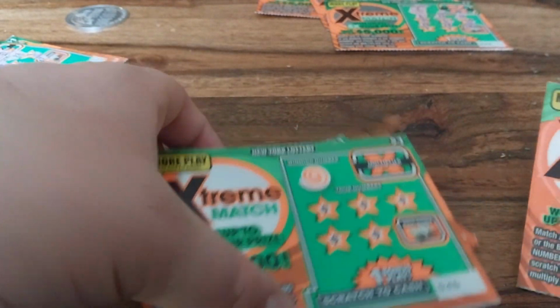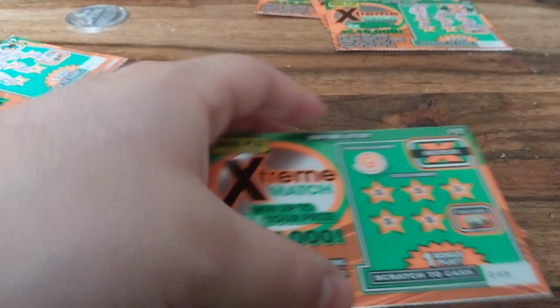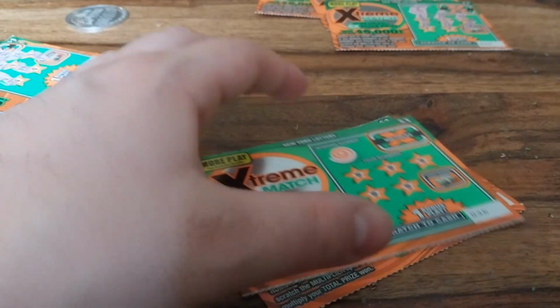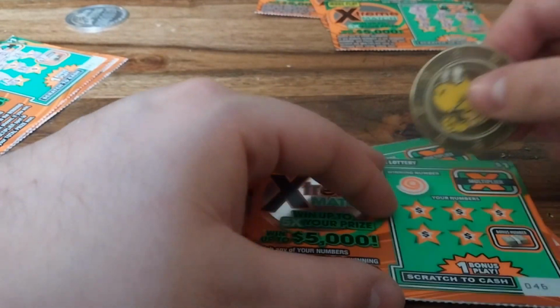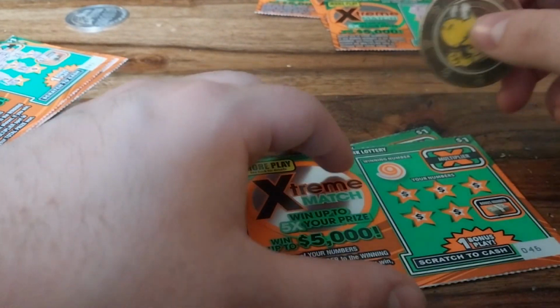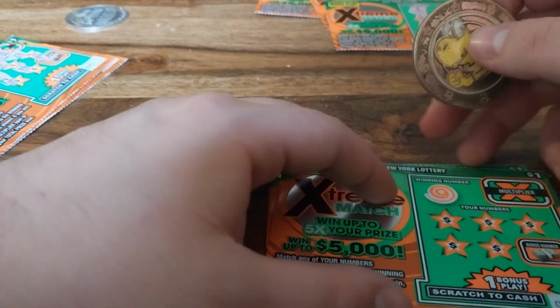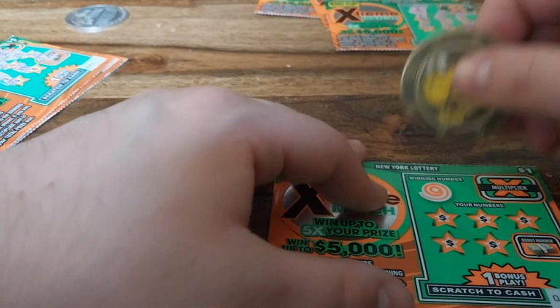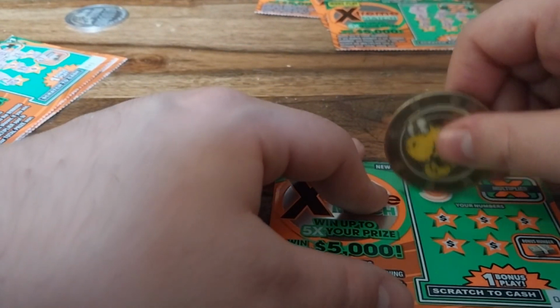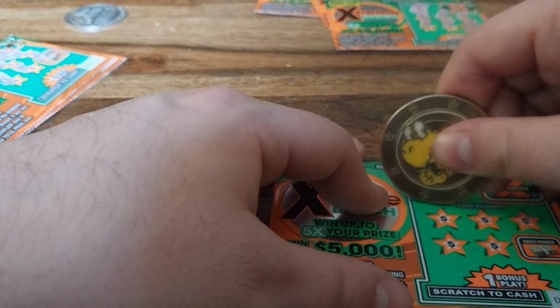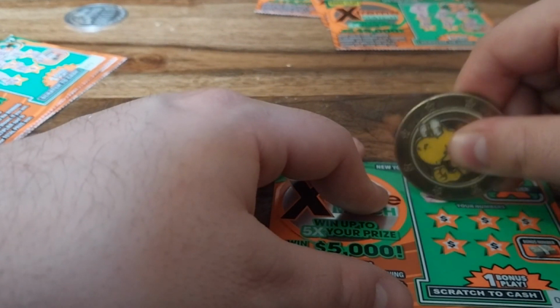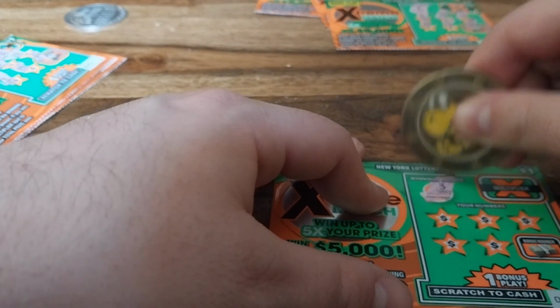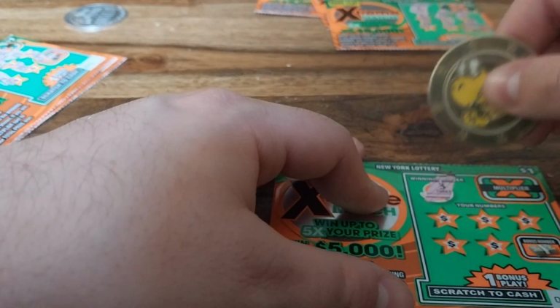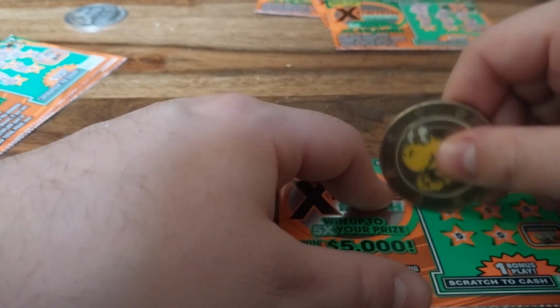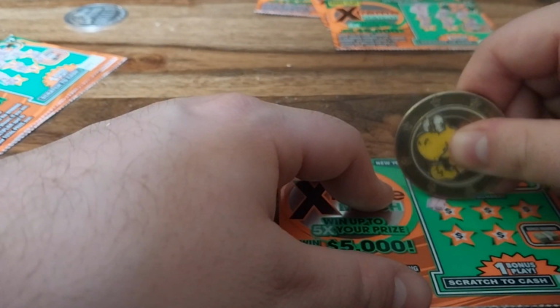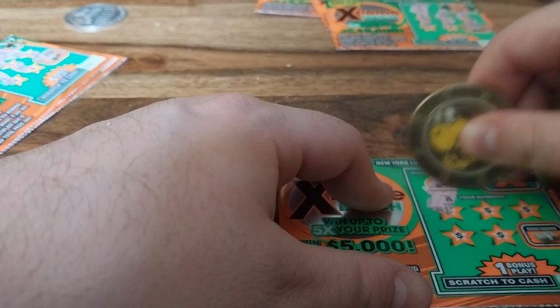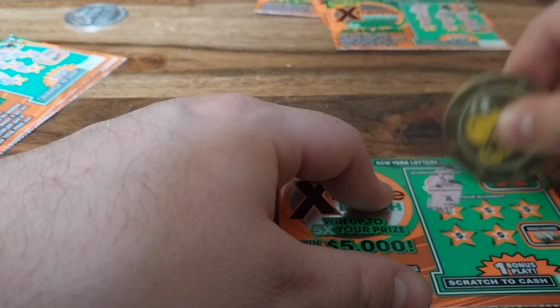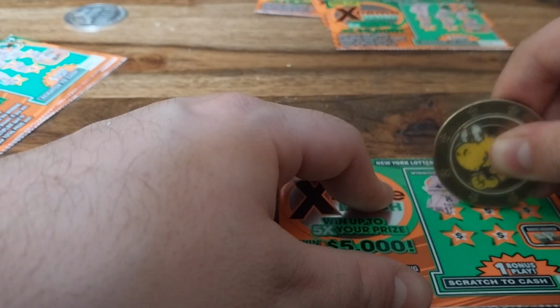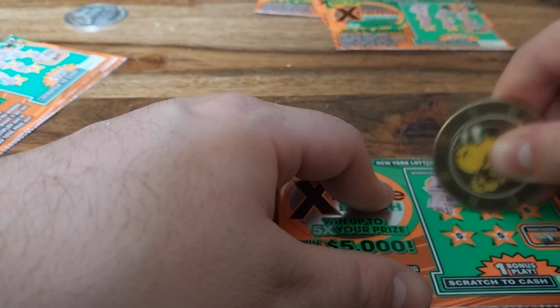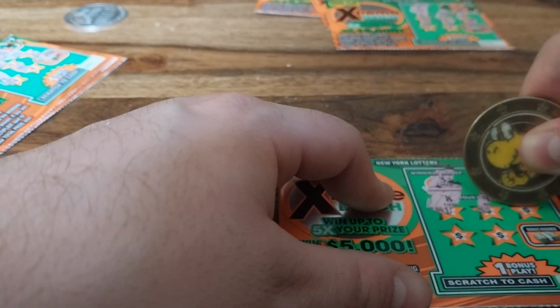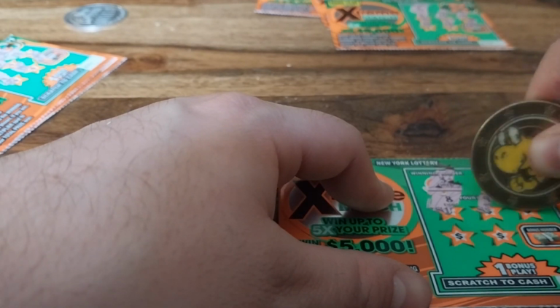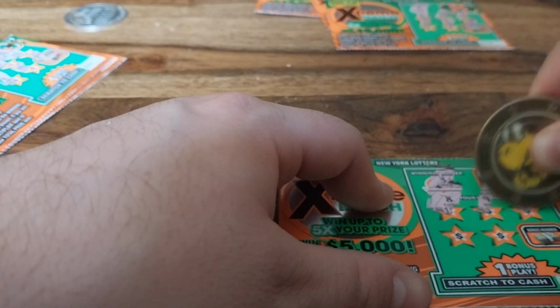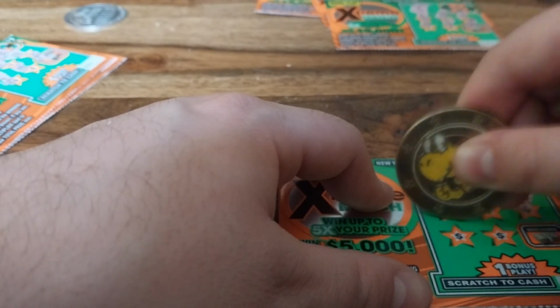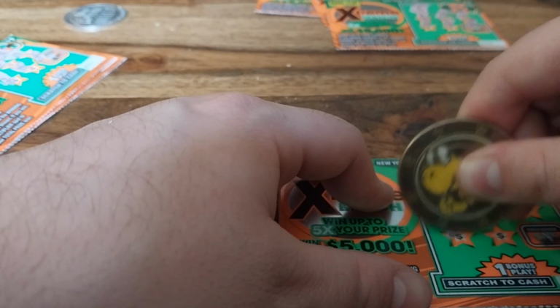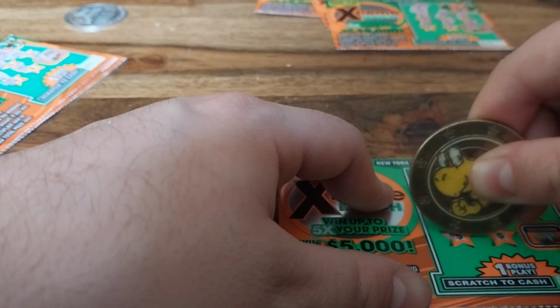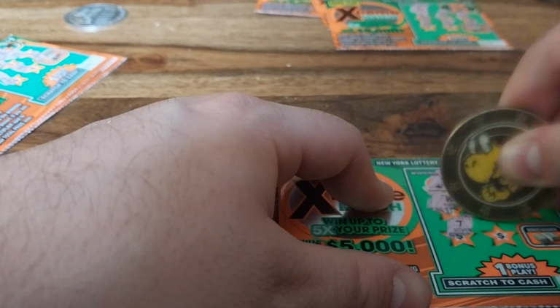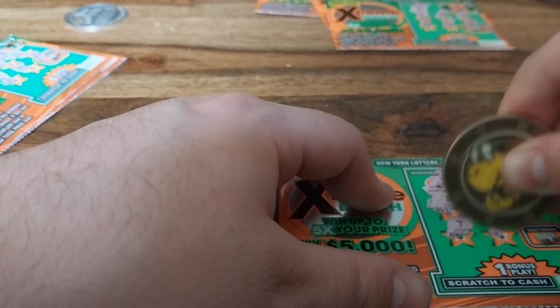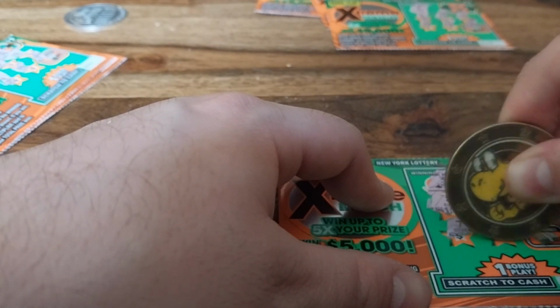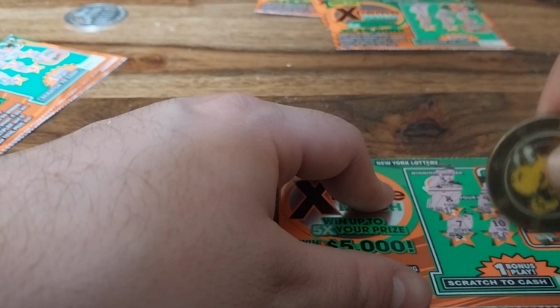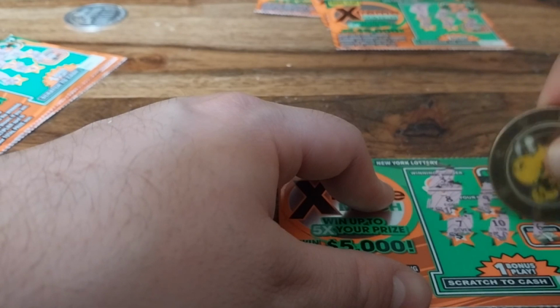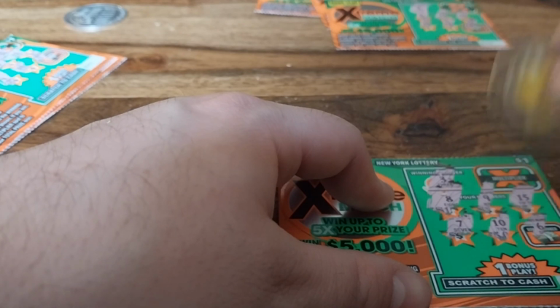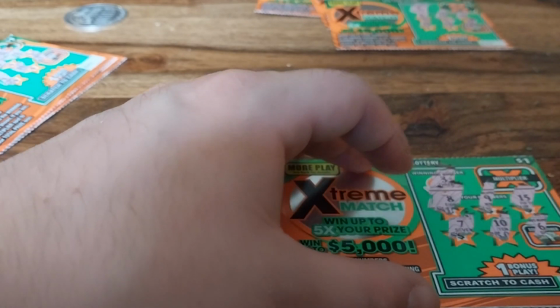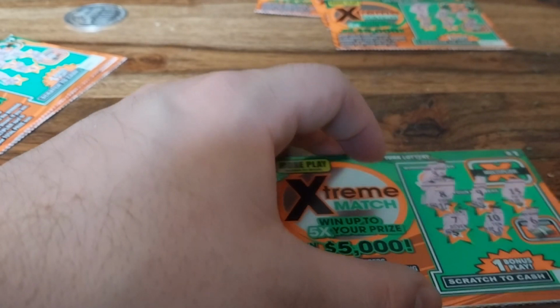Two tickets to go. Three is the winning number here. Numbers are 8, 9, 15, 7, 10, and 6.